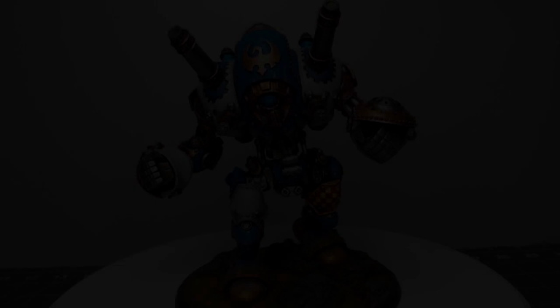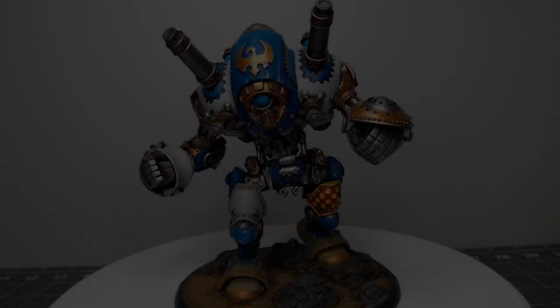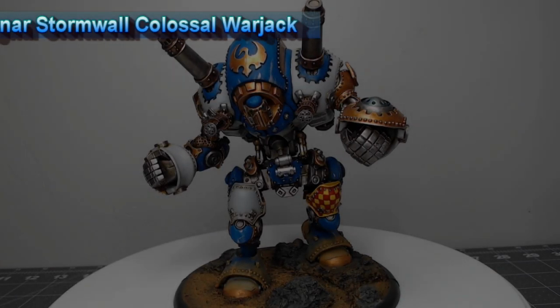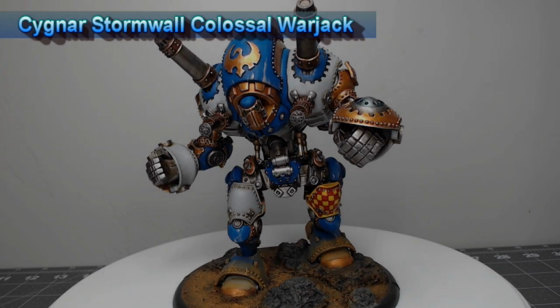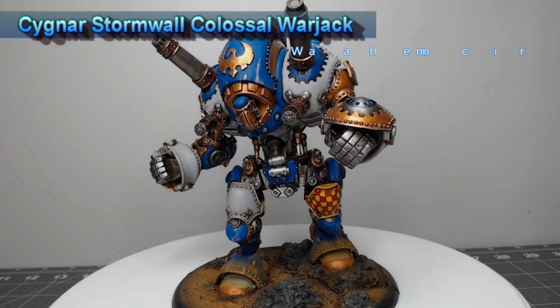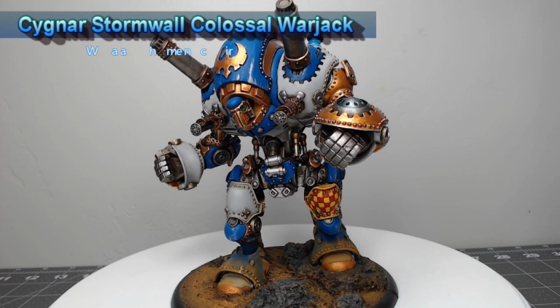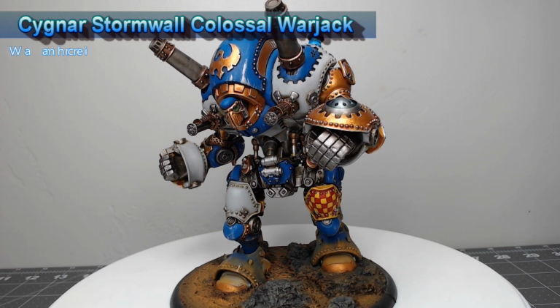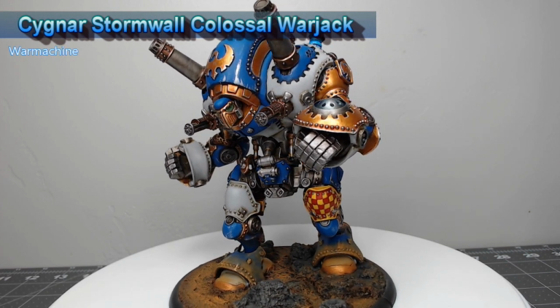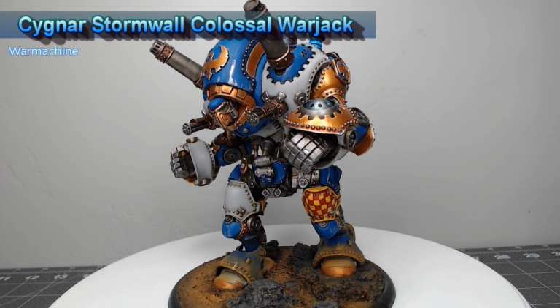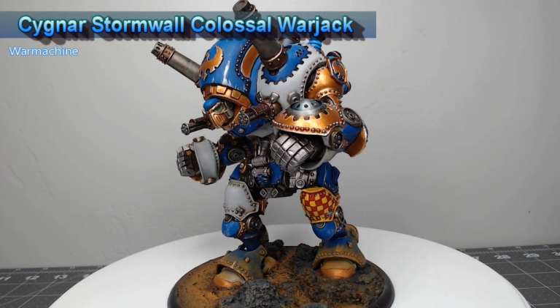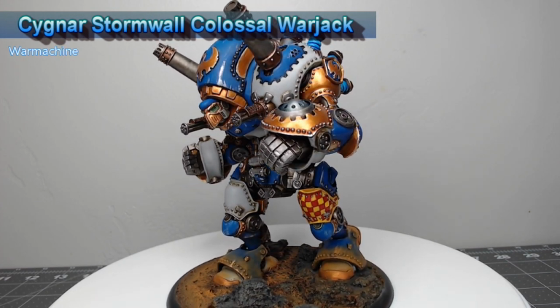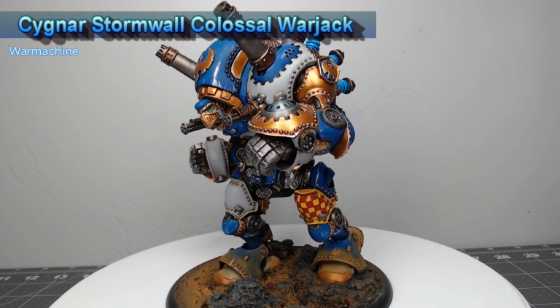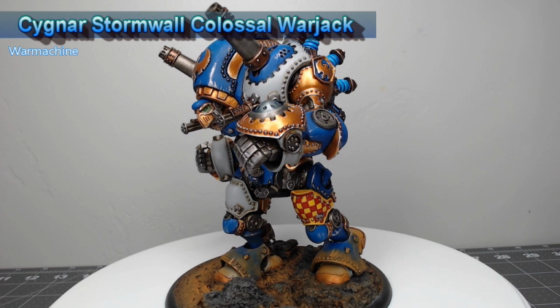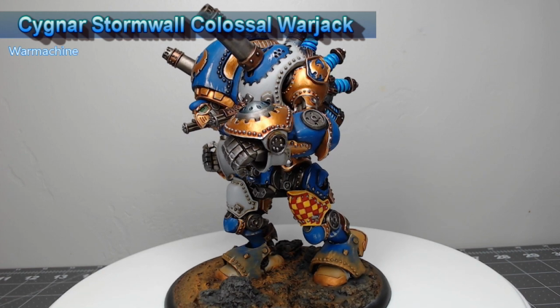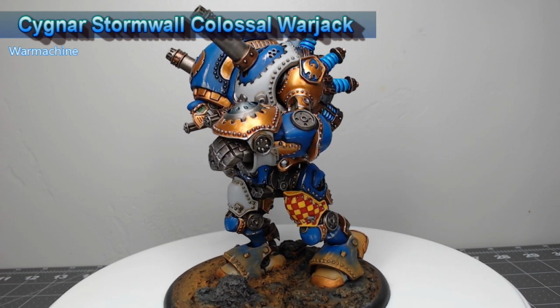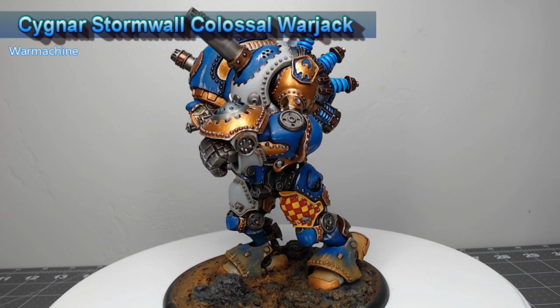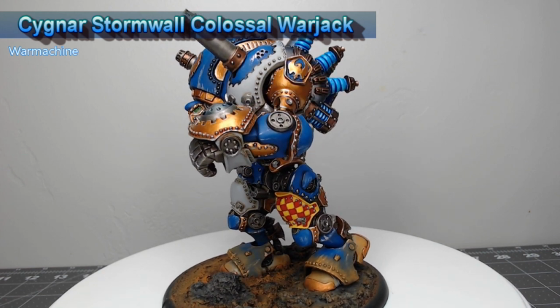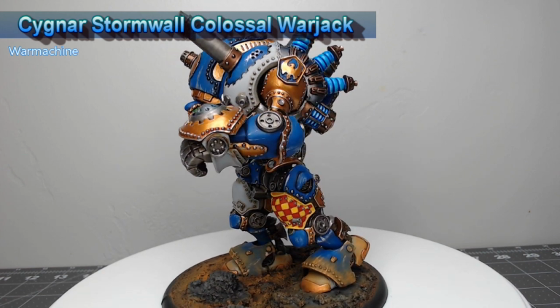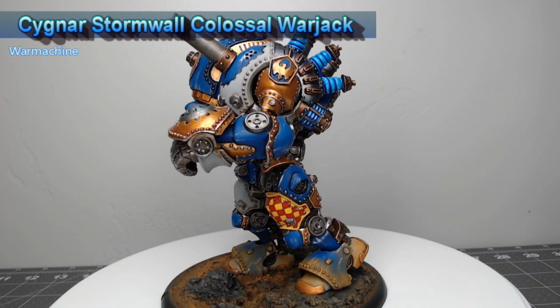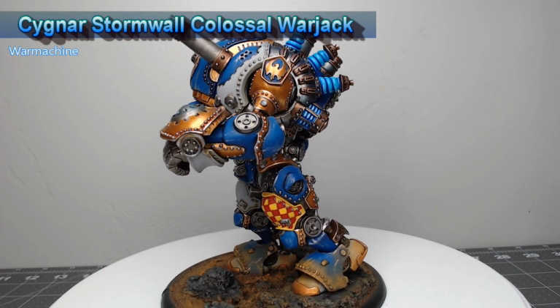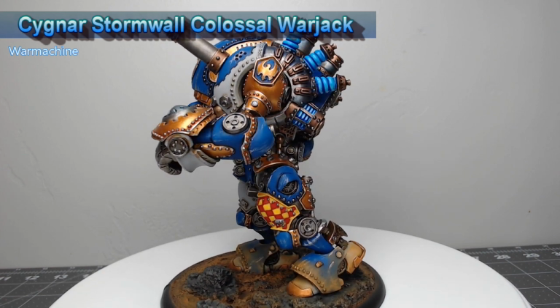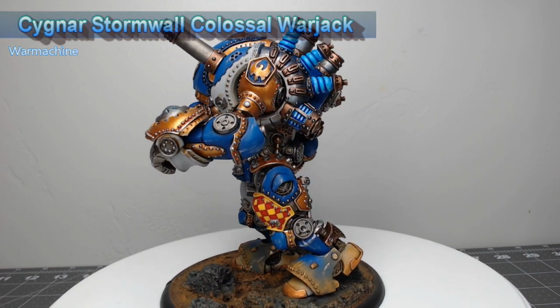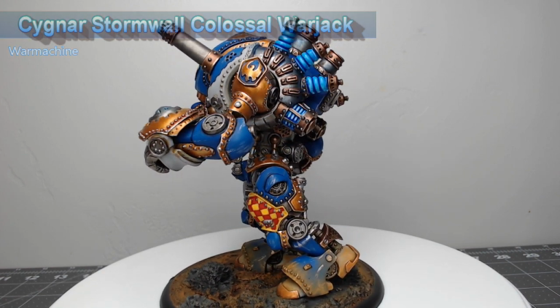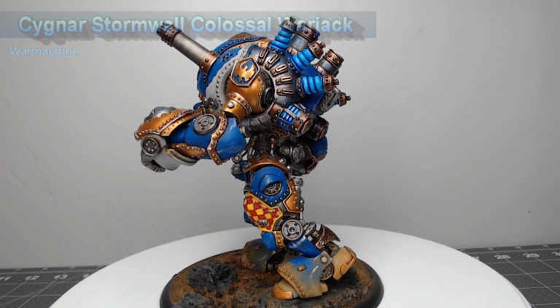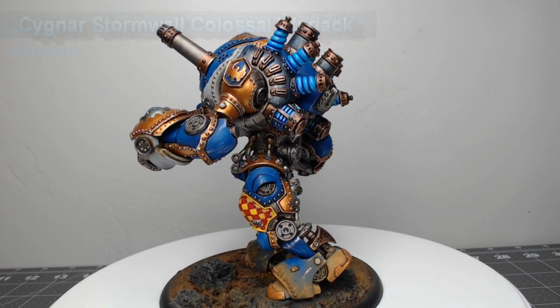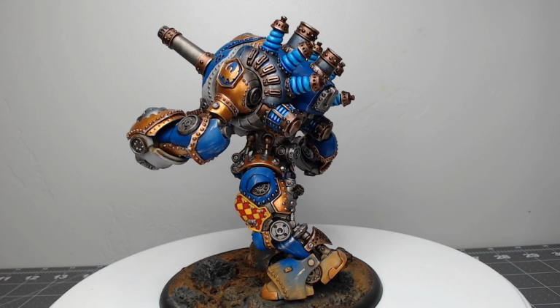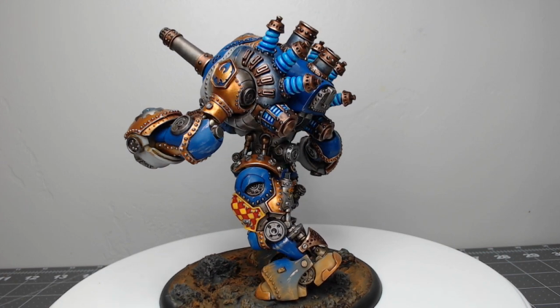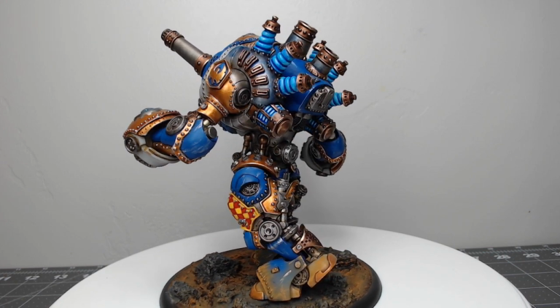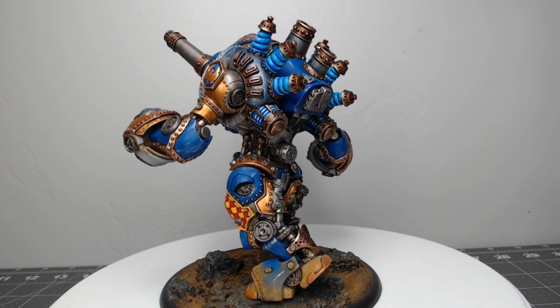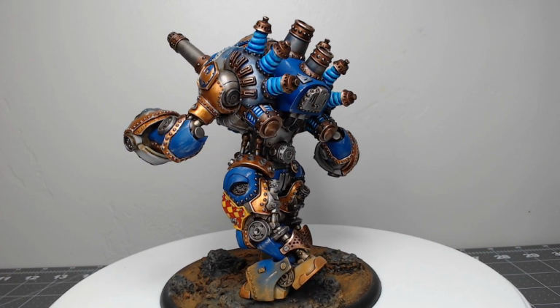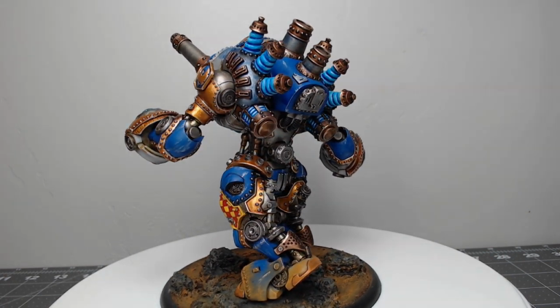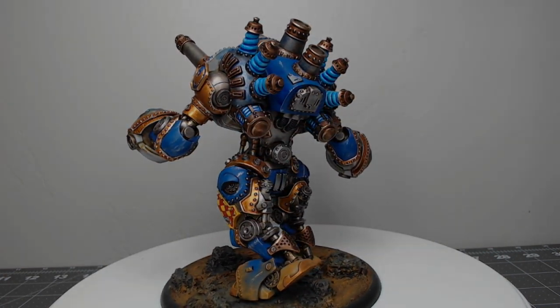Hi guys, welcome back. My name is Scott and today we're going to be painting the Stormwall Colossal Warjack from Warmachine. Super excited to get a chance to paint this model — it's very different from what I normally paint — so let's go ahead and dive into how I painted this model.